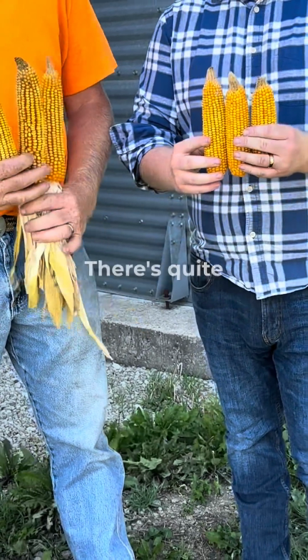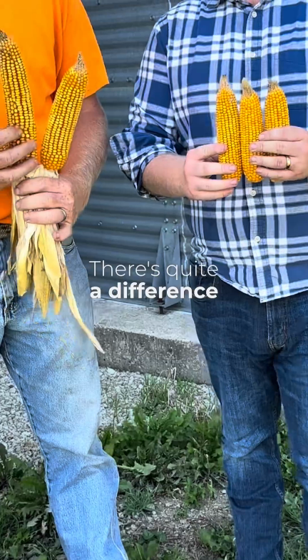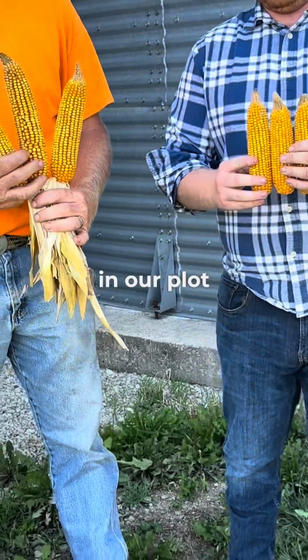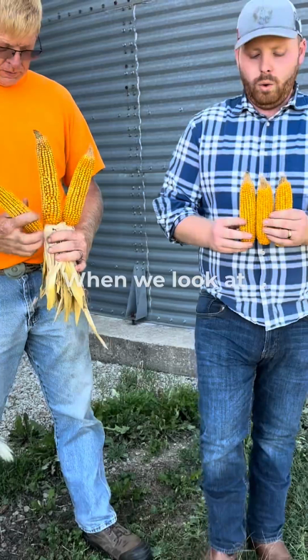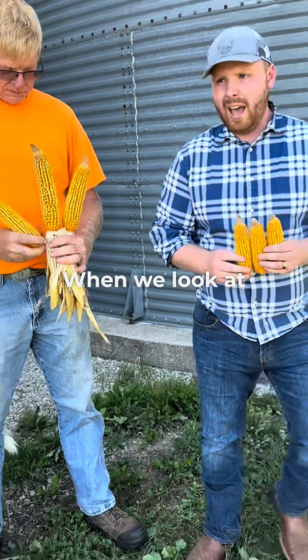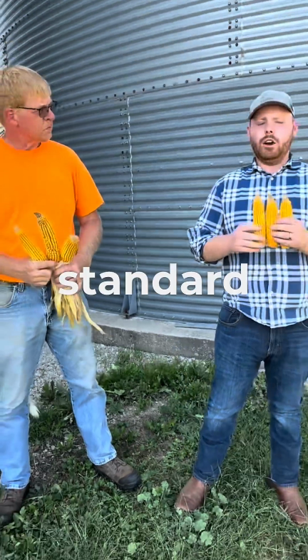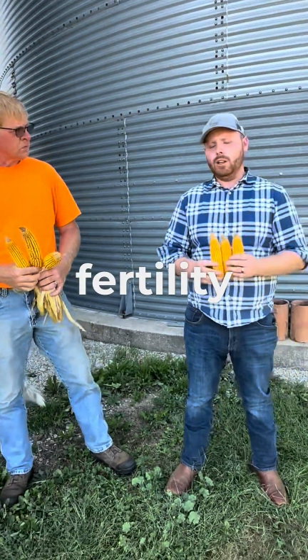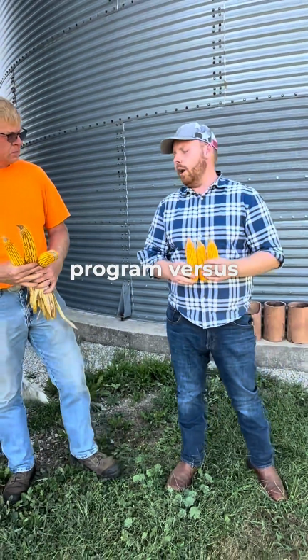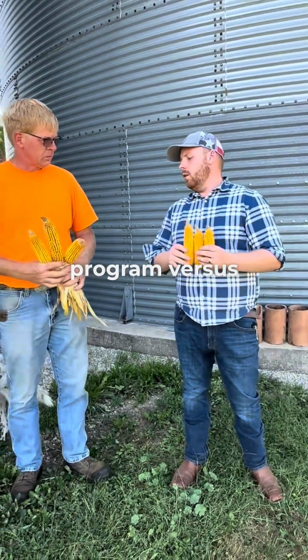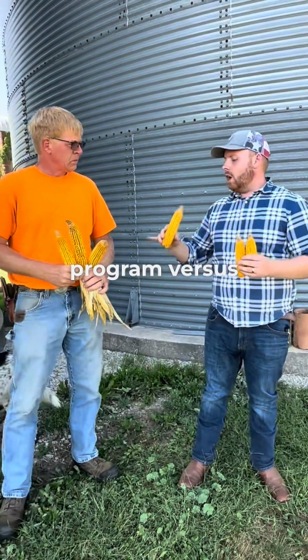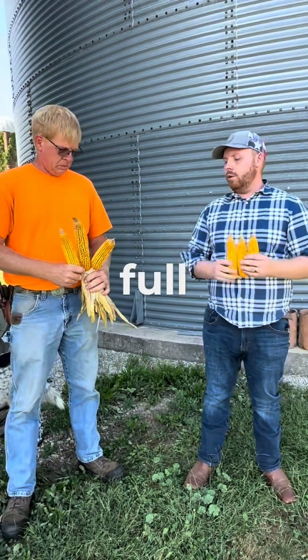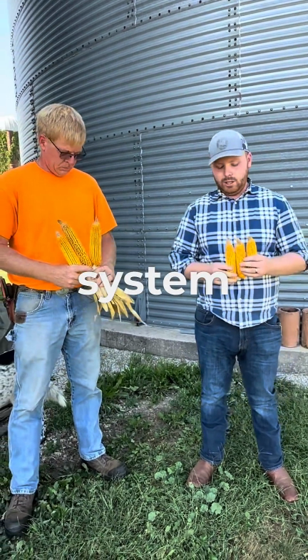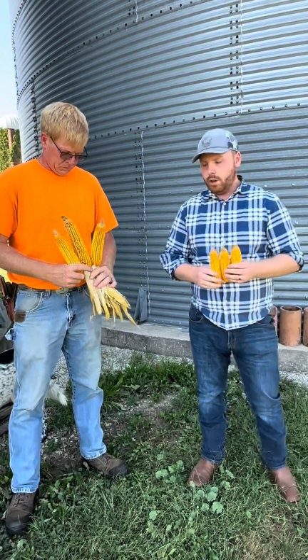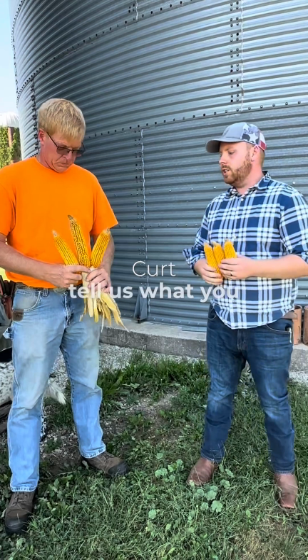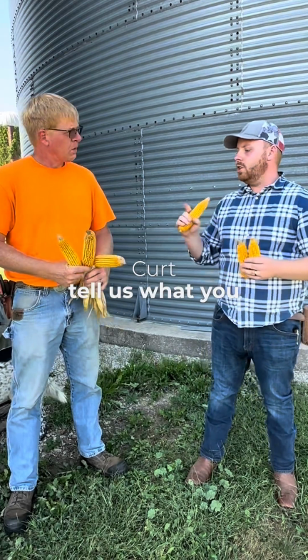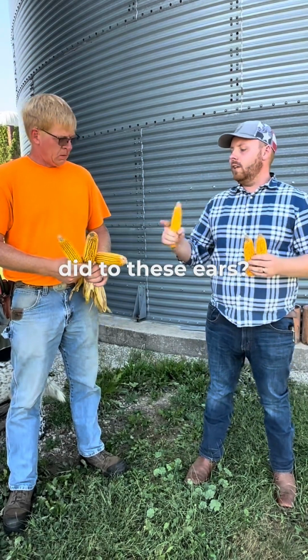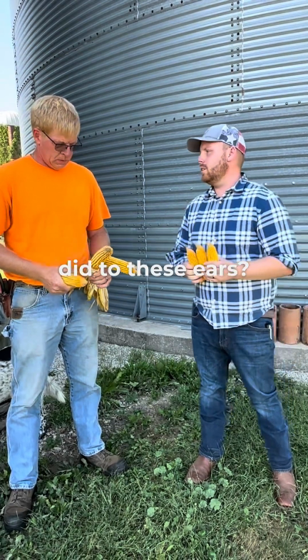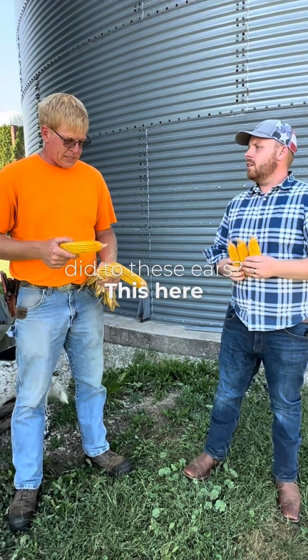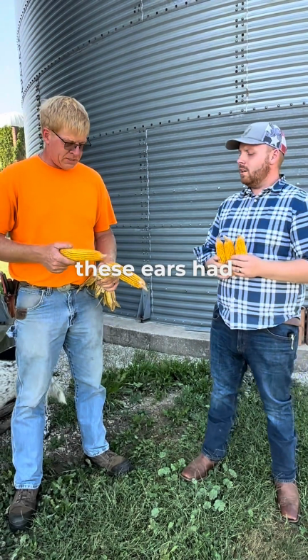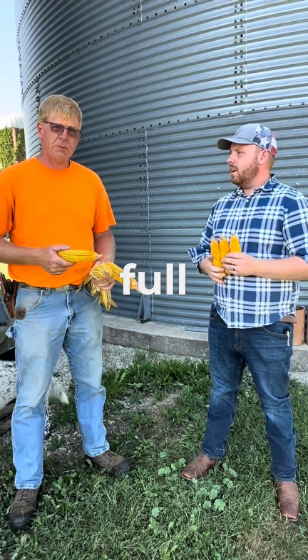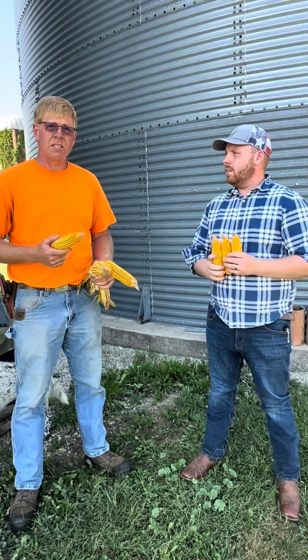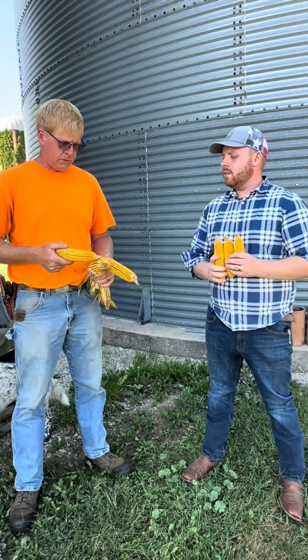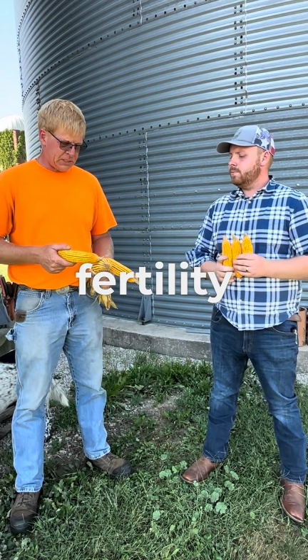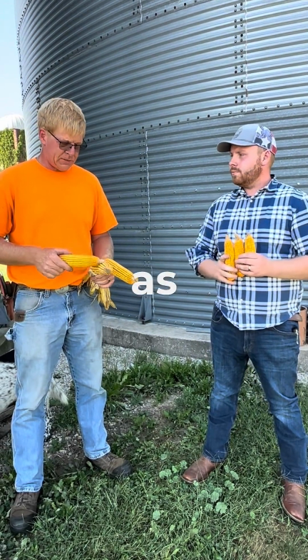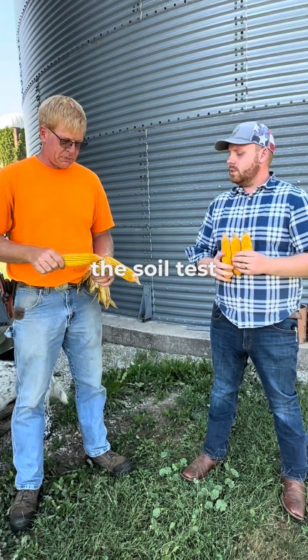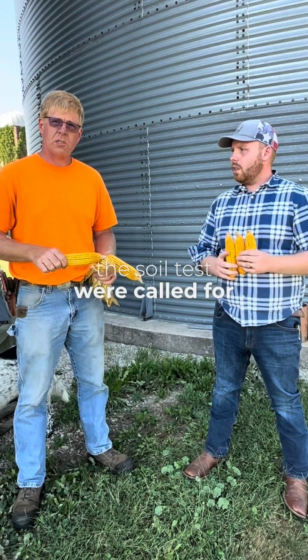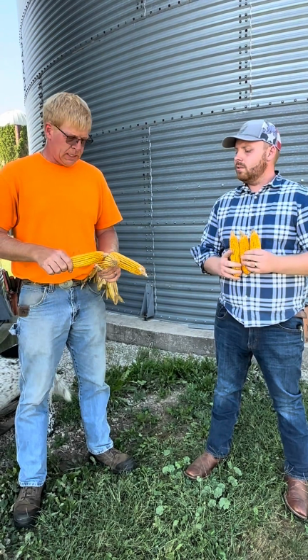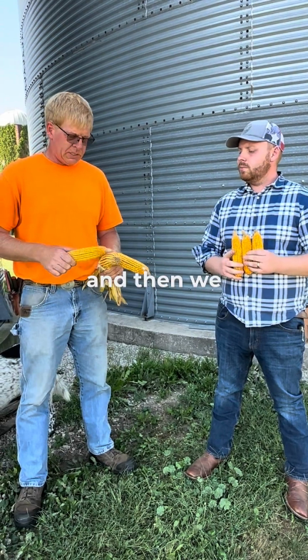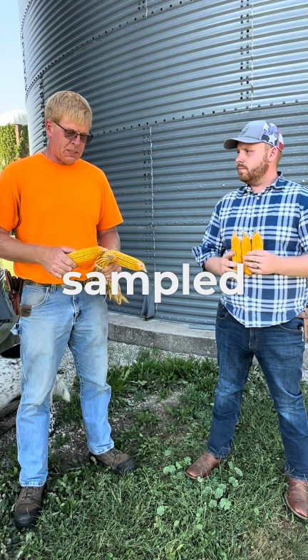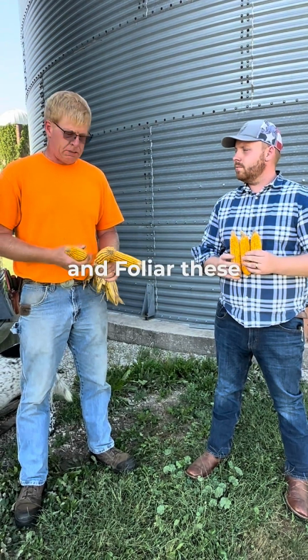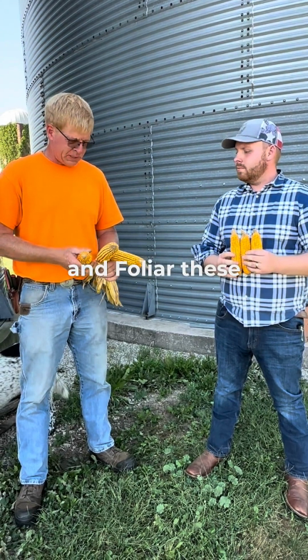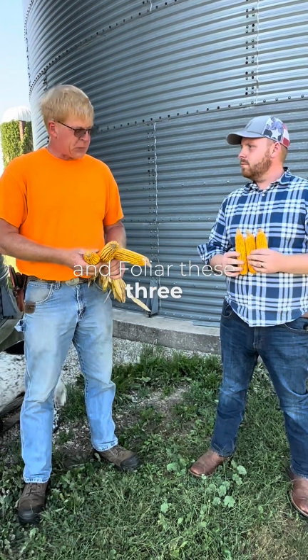There's quite a difference in our plot when we look at standard fertility program versus our full system. Kurt, tell us what you did to these ears. These ears had the full fertility as the soil tests called for, and then we tissue sample and pulled — fed bees three times.